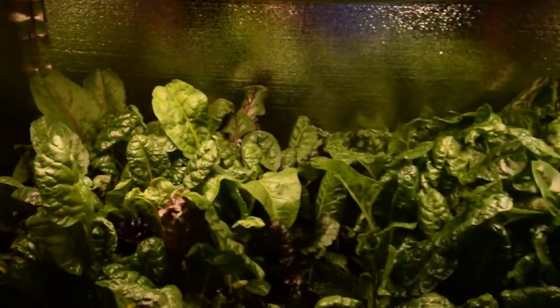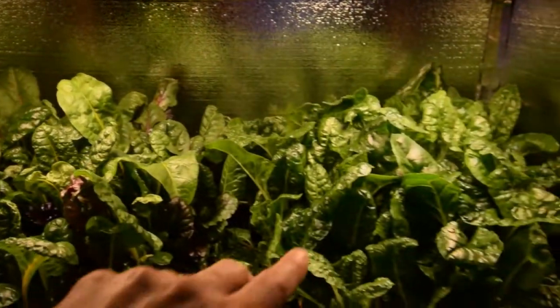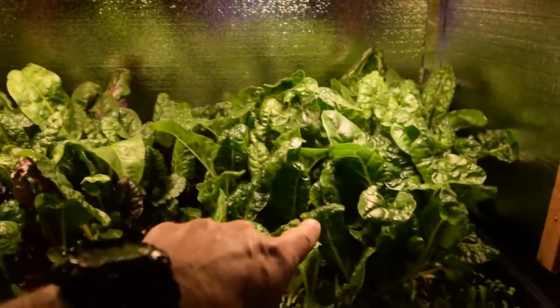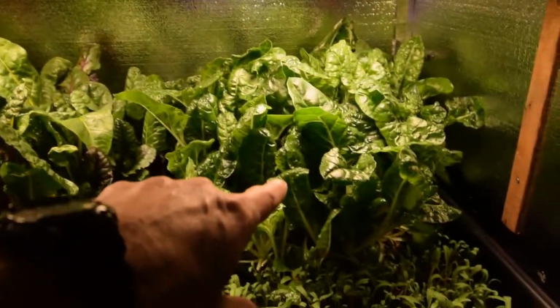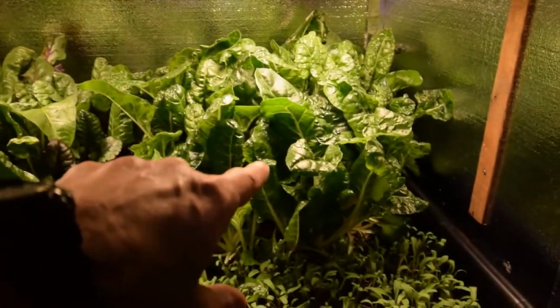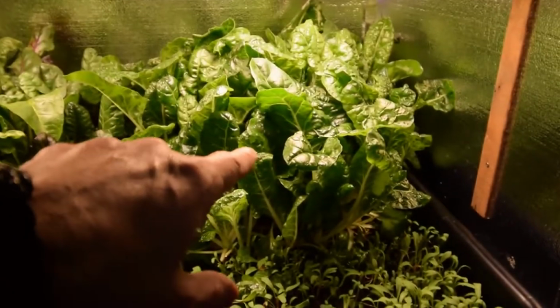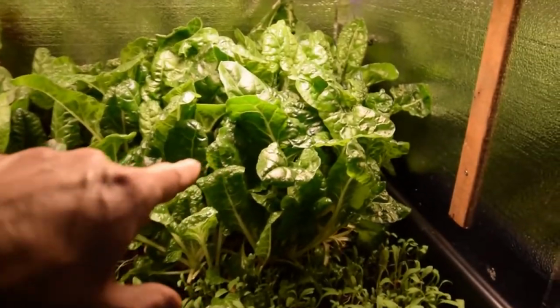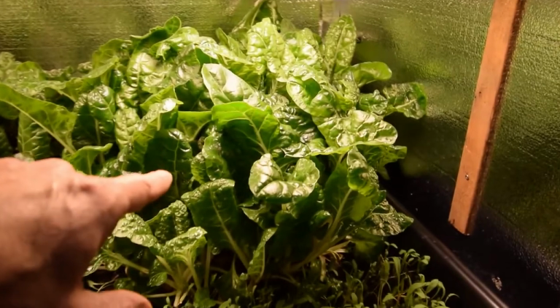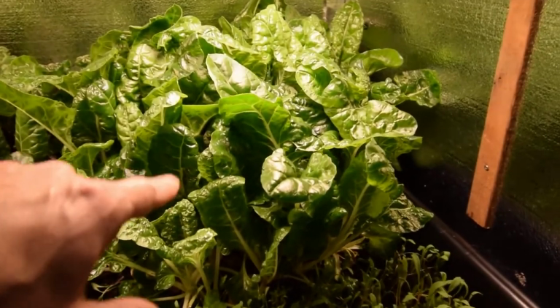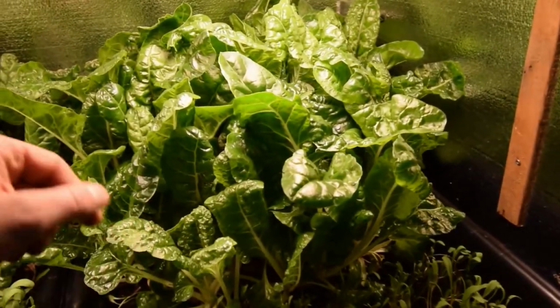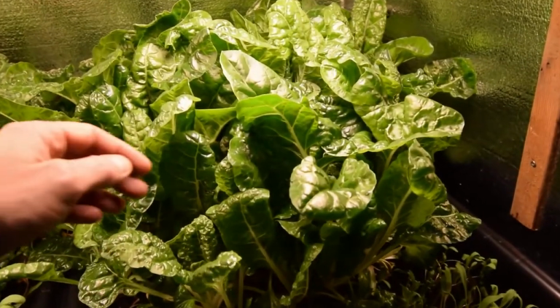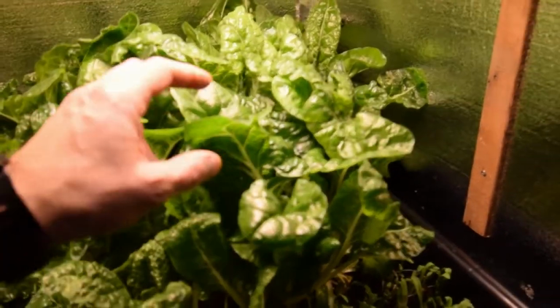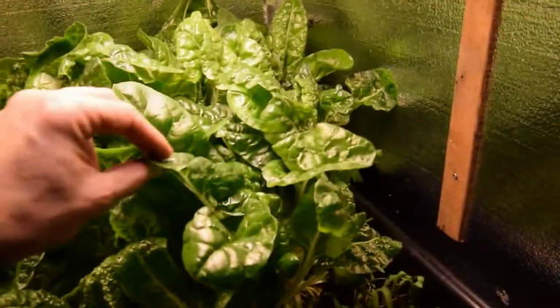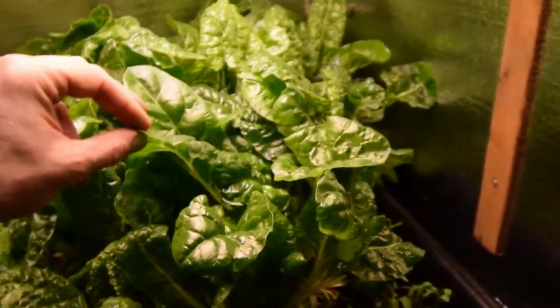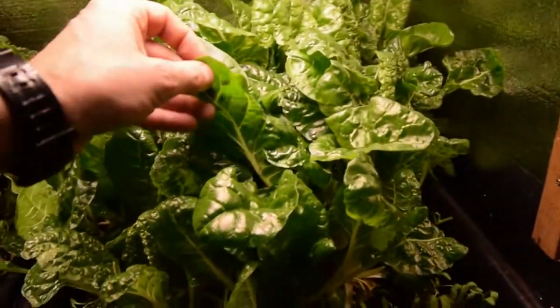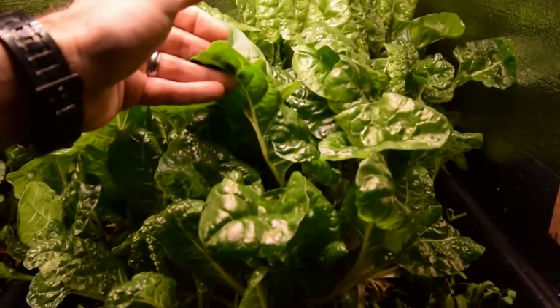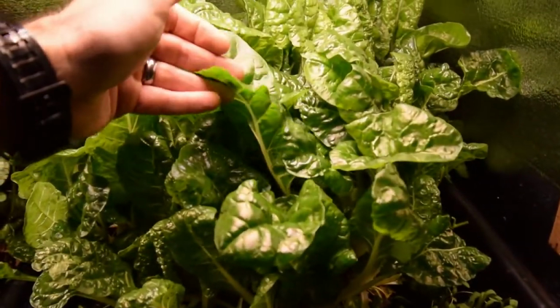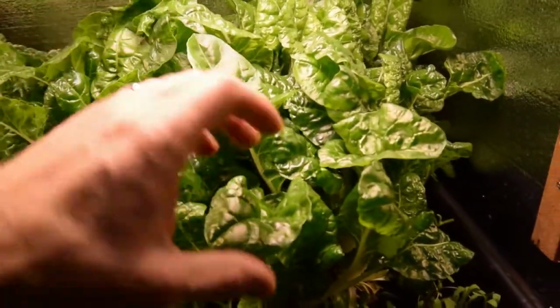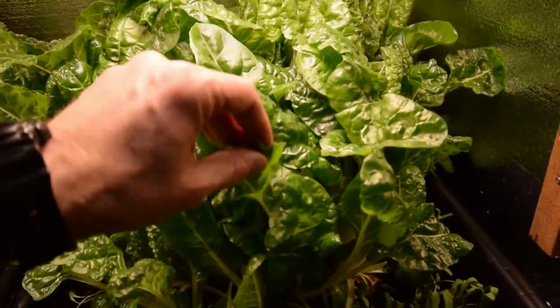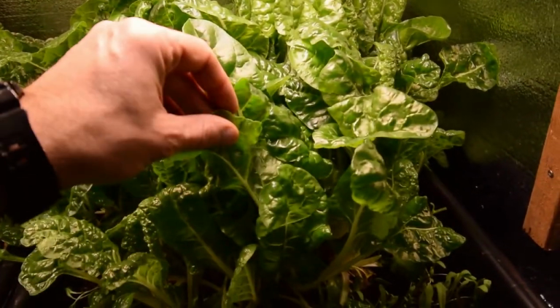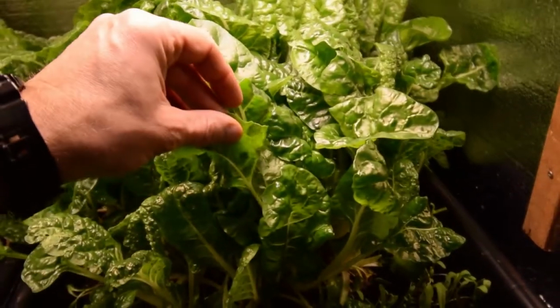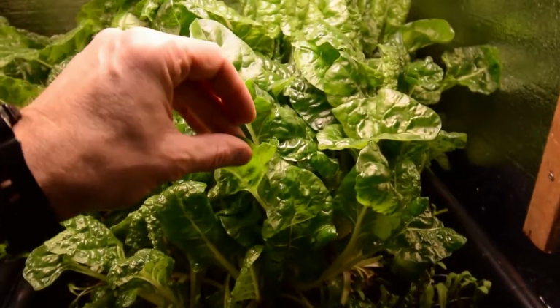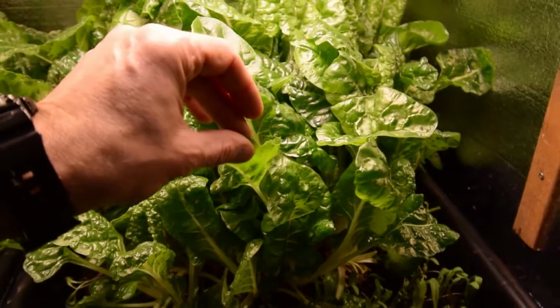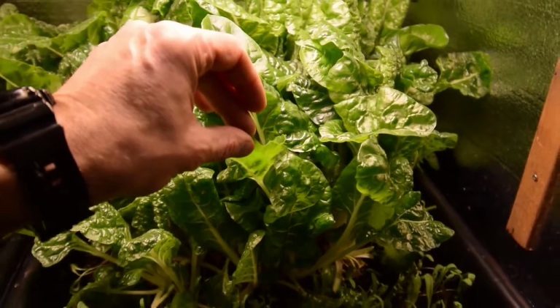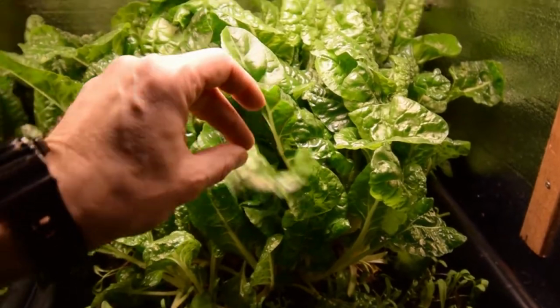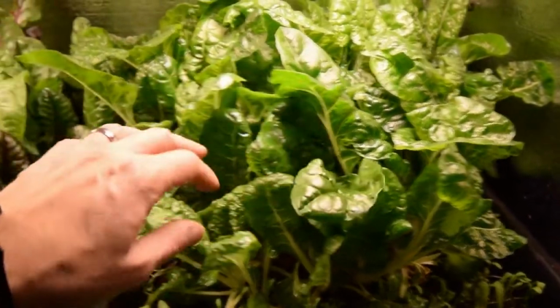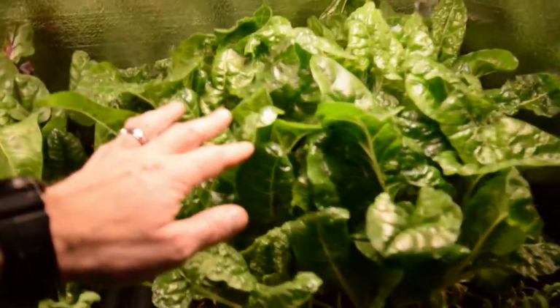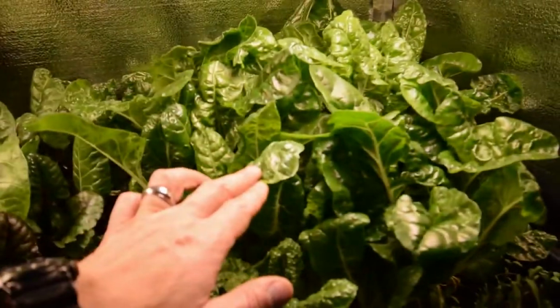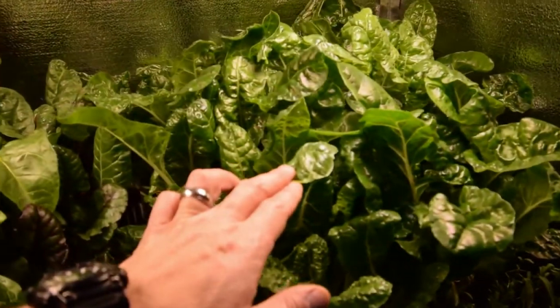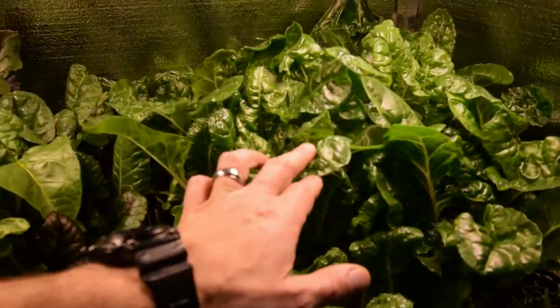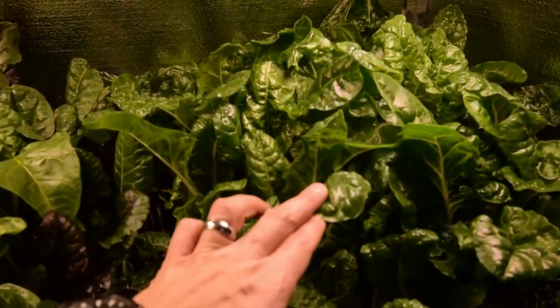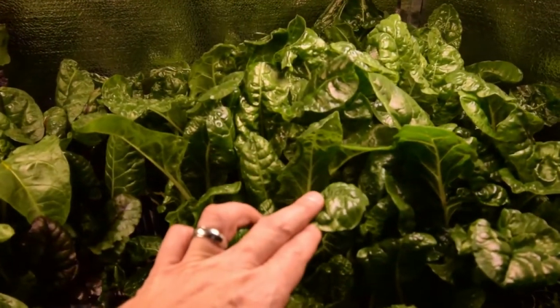Over here is the Silverado chard — it's just going gangbusters in here. I harvested off twice this week, and it's ready to go again.